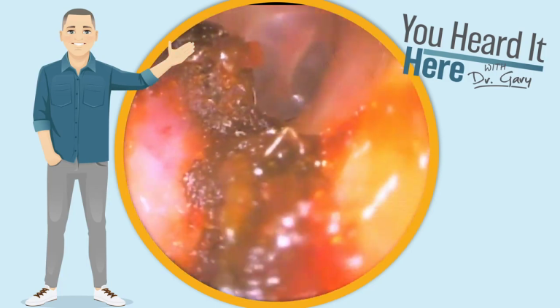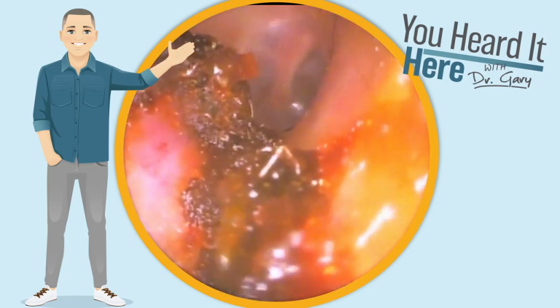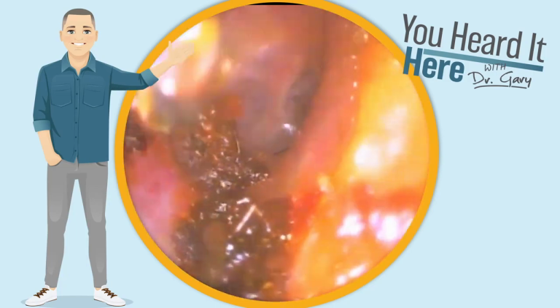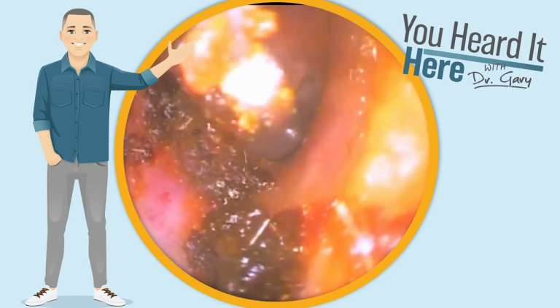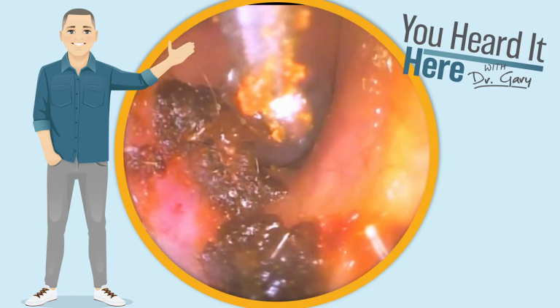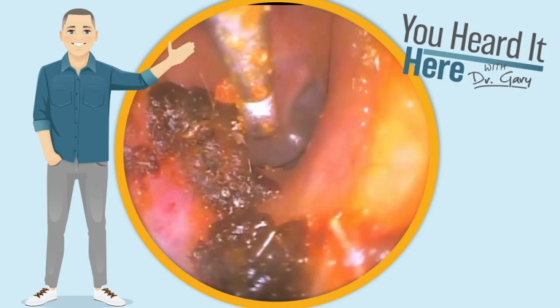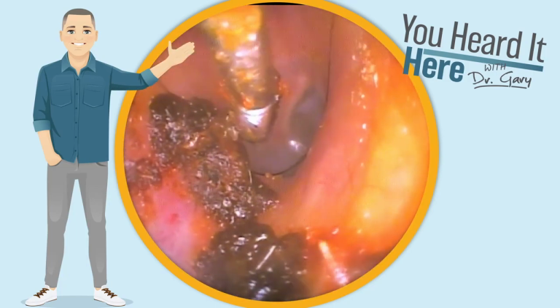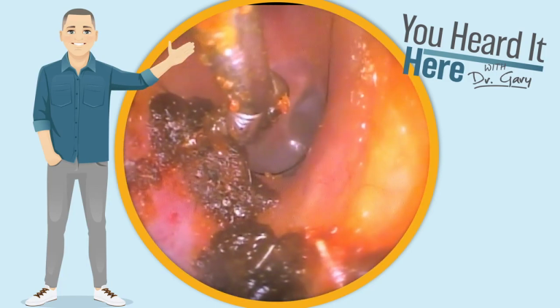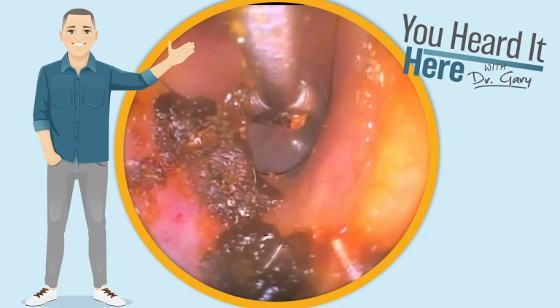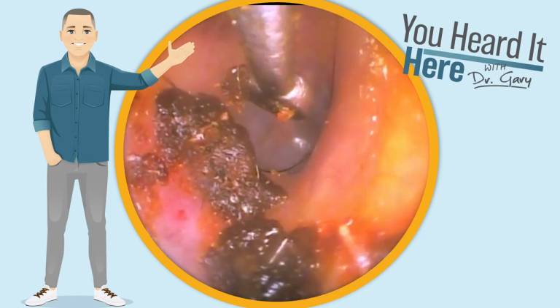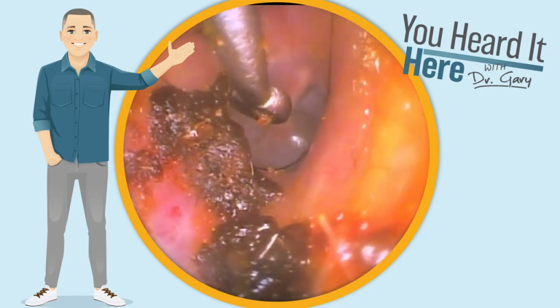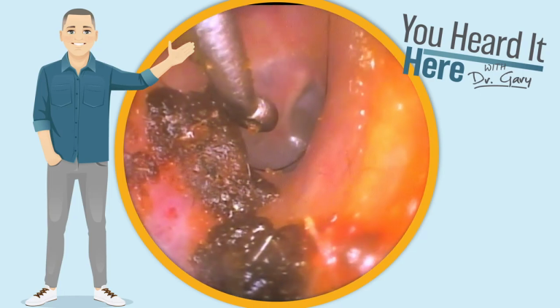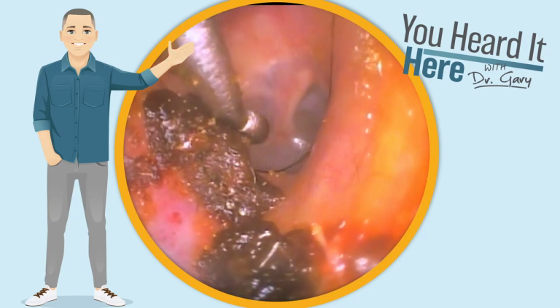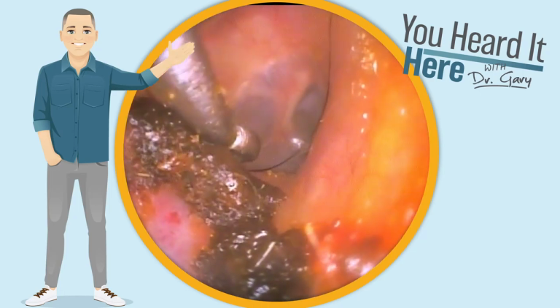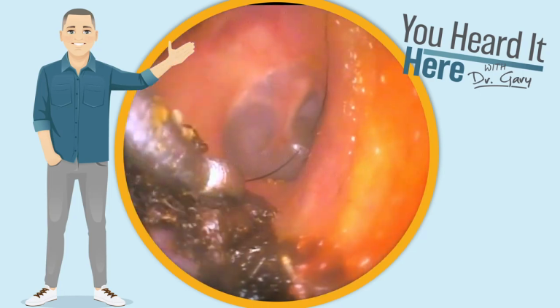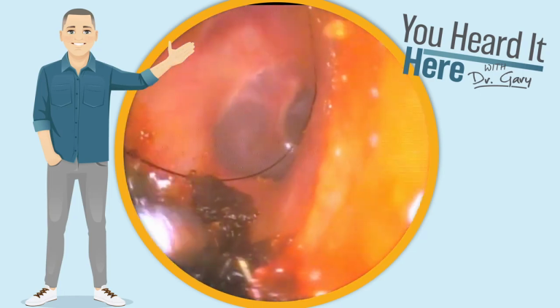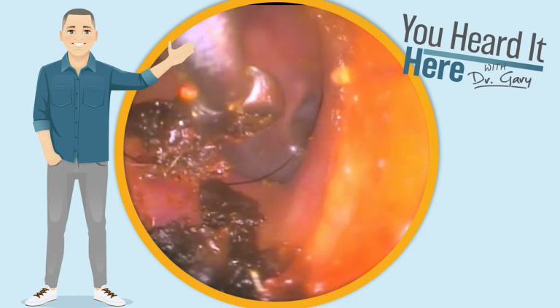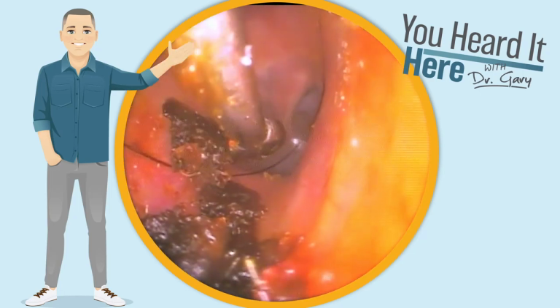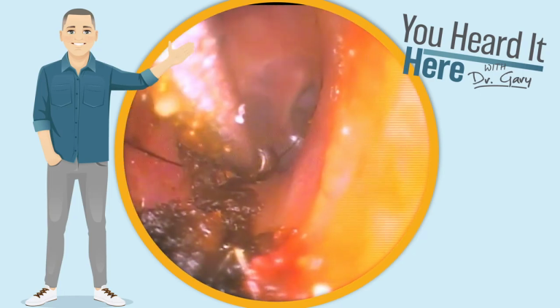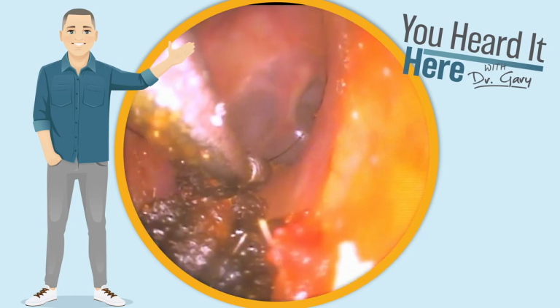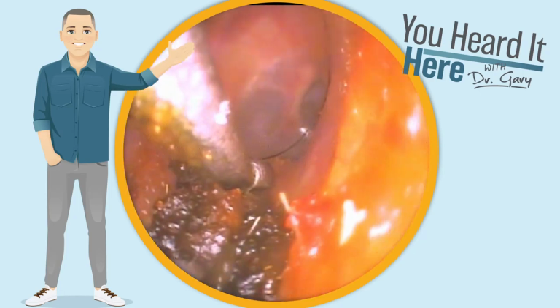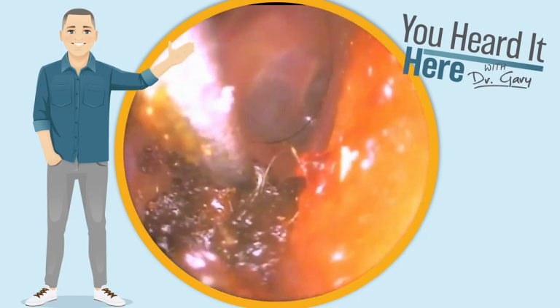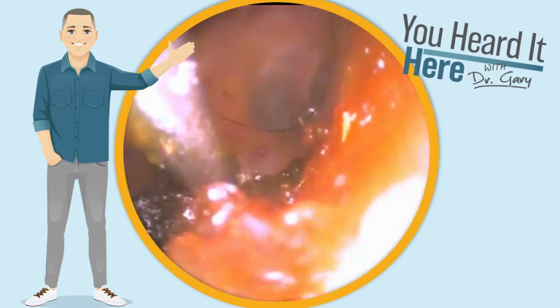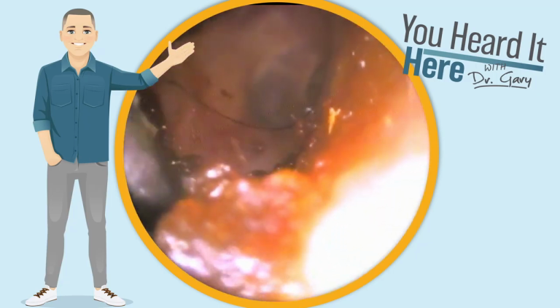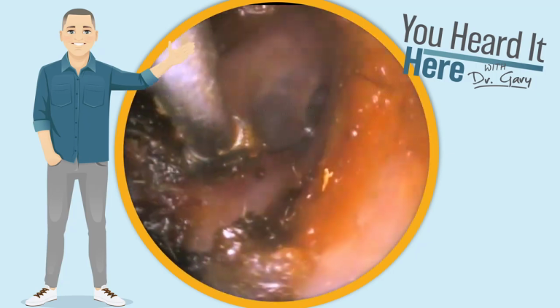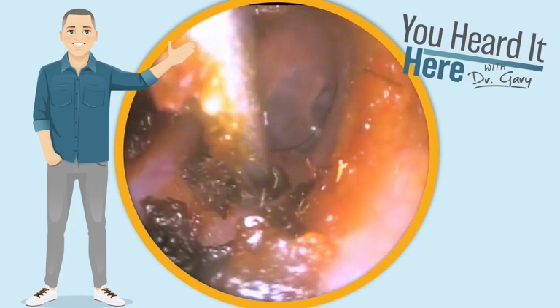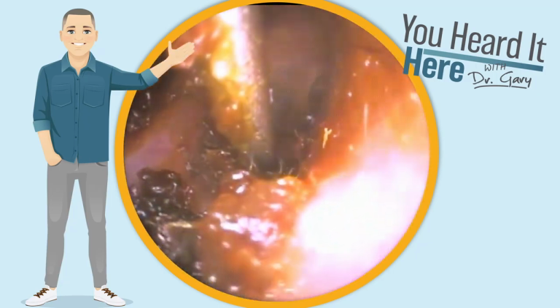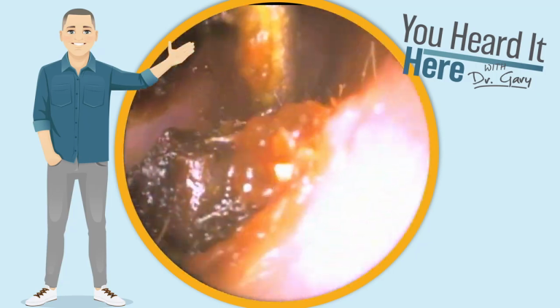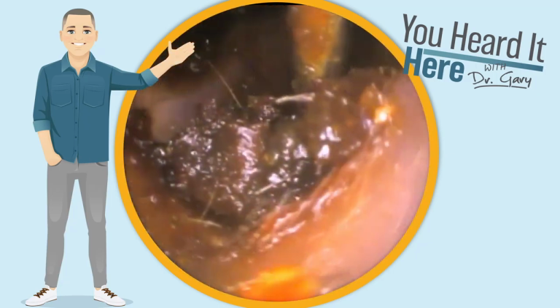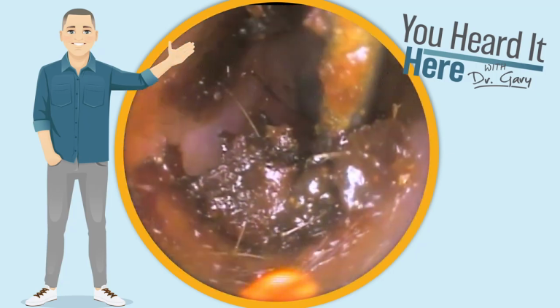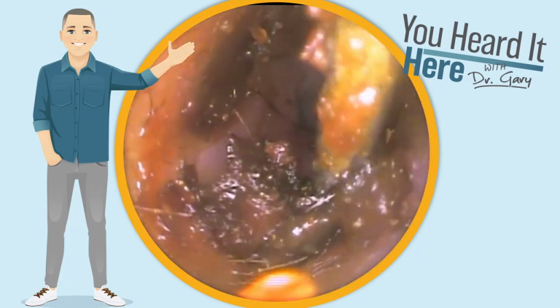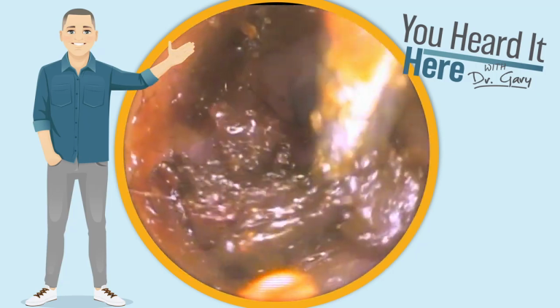Turn the curette around here to be able to pull that wax away from the wall. As everything comes out, we'll get a nice view of the eardrum. Clean up these side walls, and then the patient will be good to go.